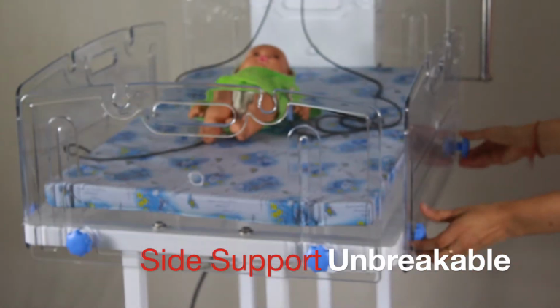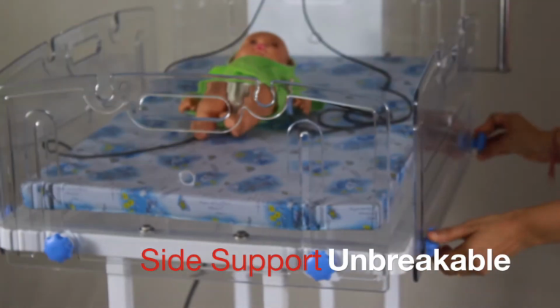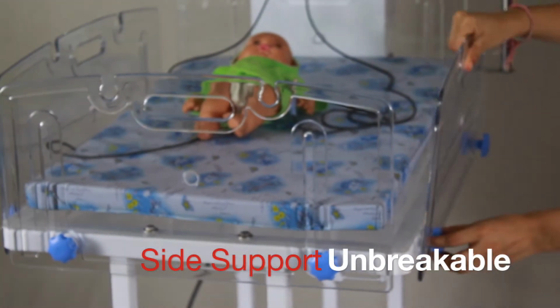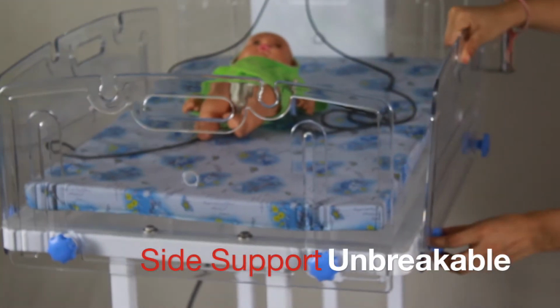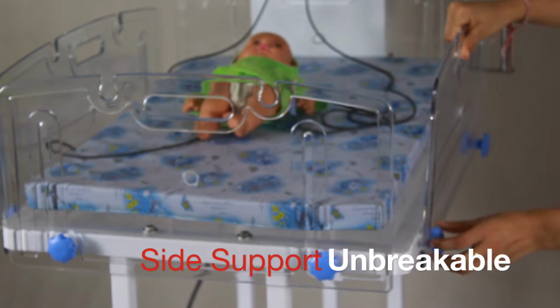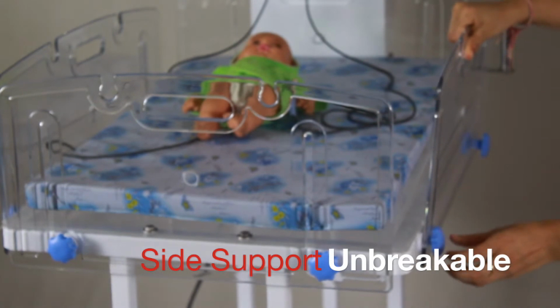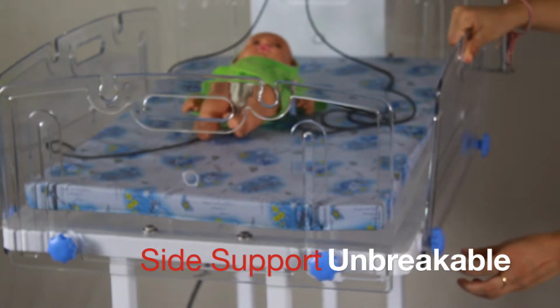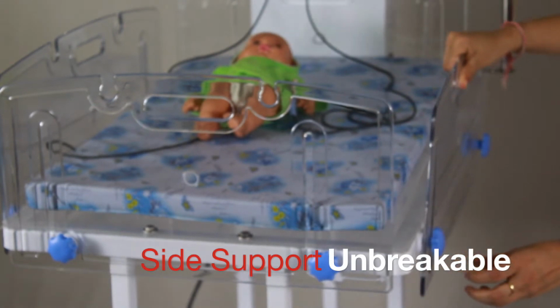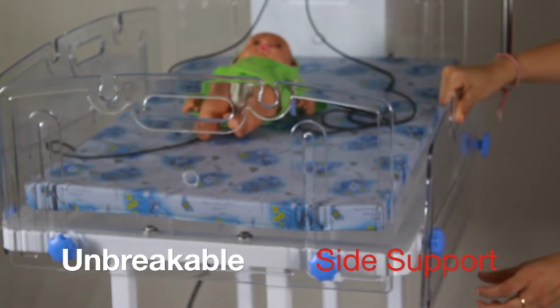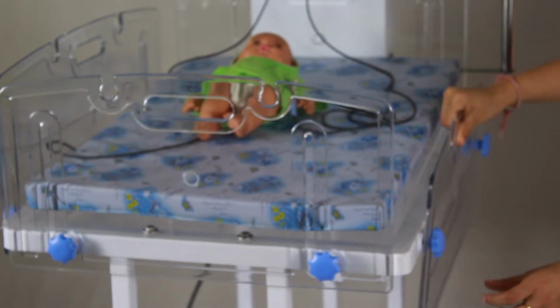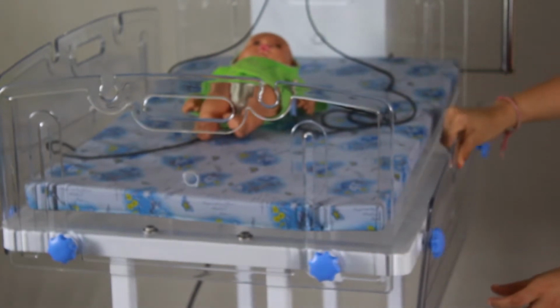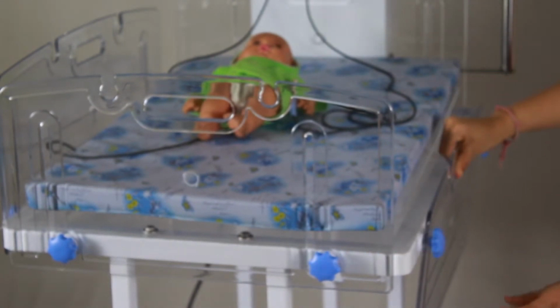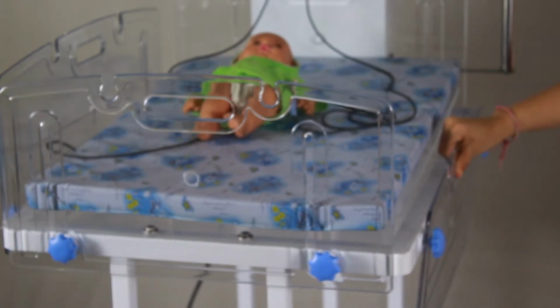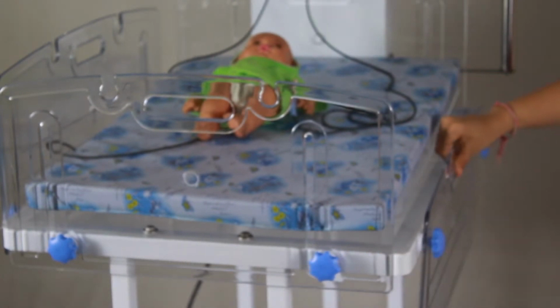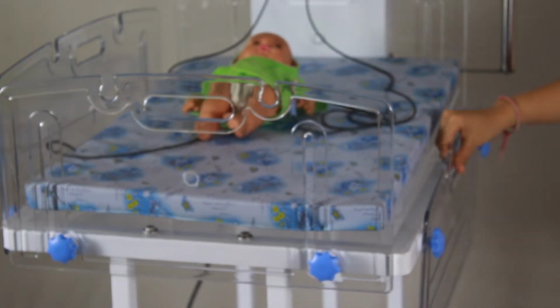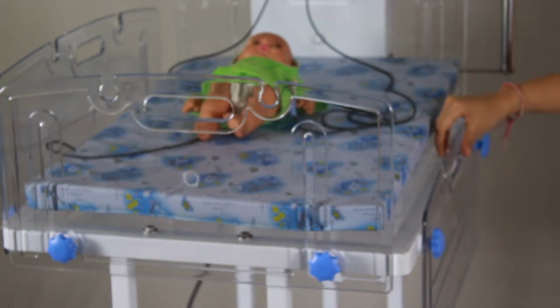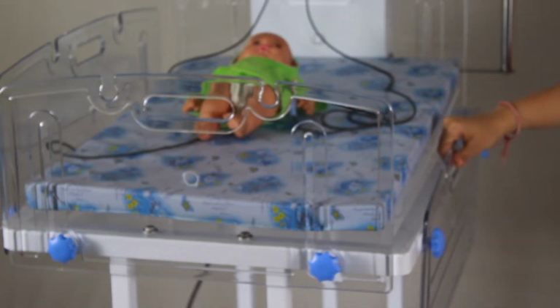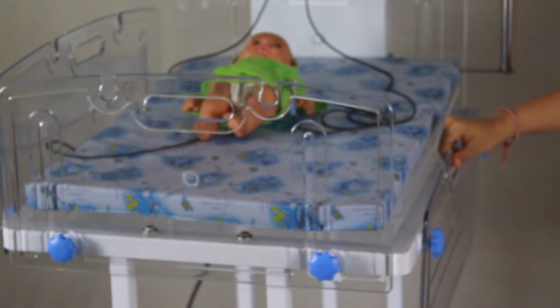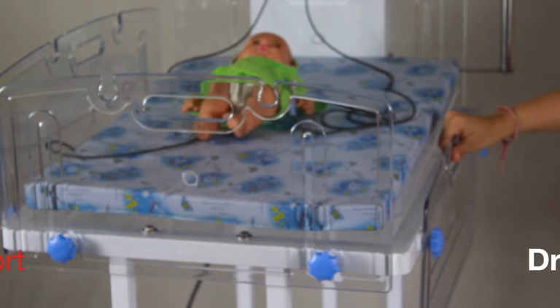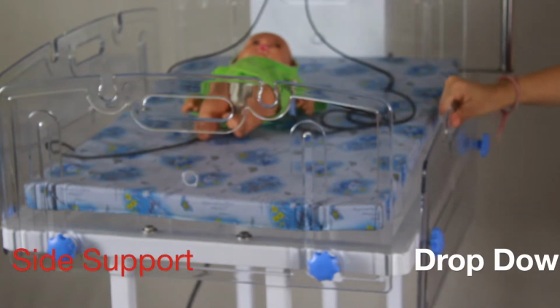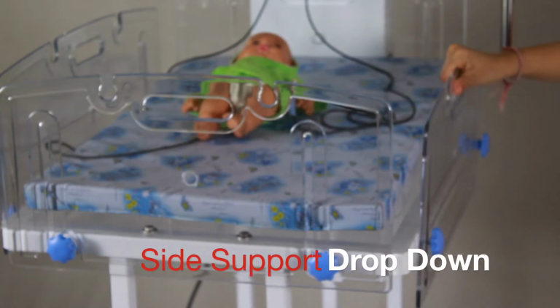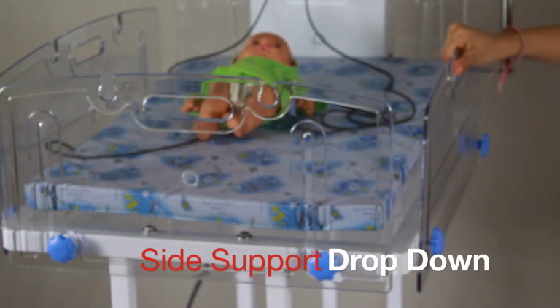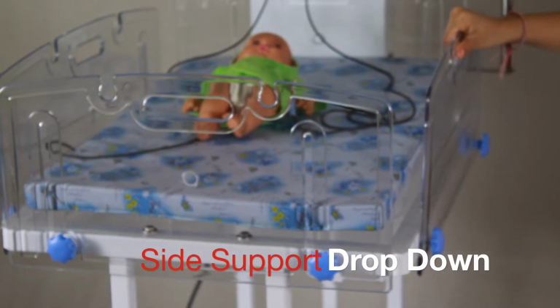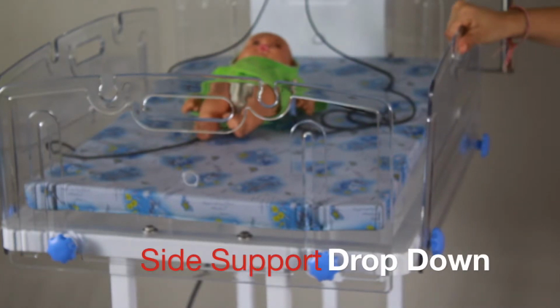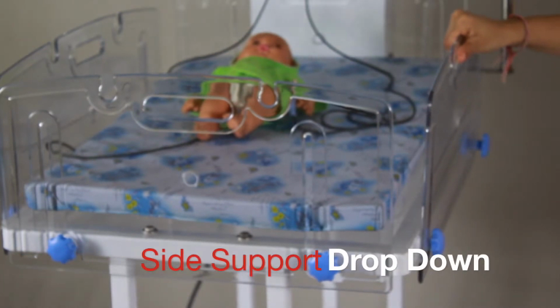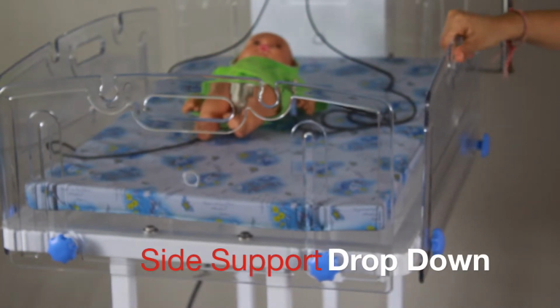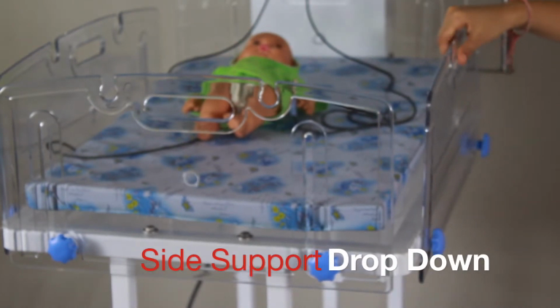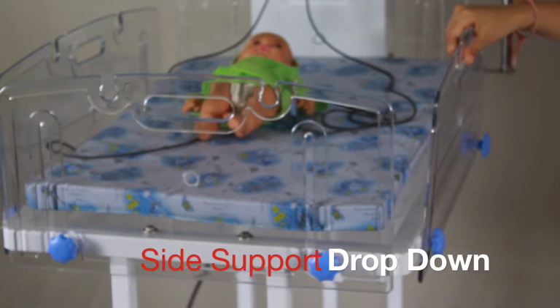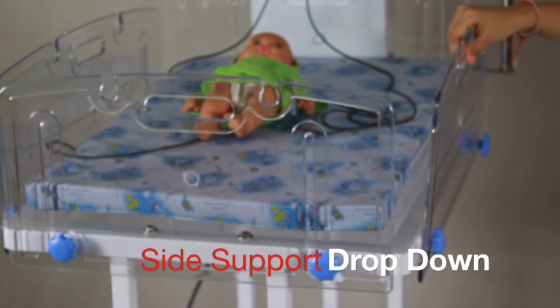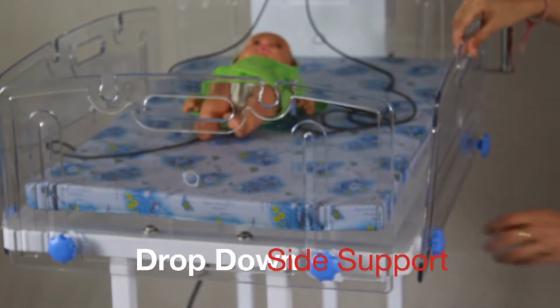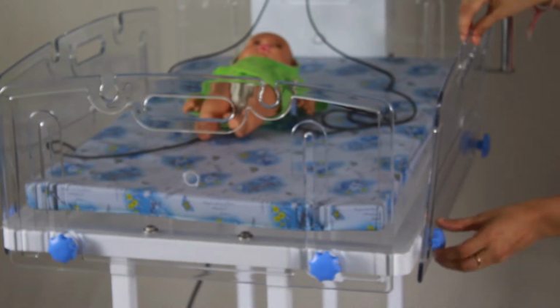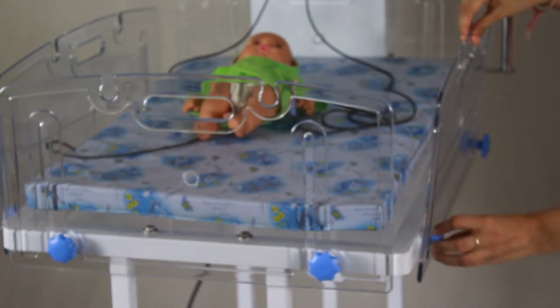This makes it unbreakable, edge-free and smart. Side support panels don't break even when dropped on the floor. Side support can be dropped down by loosening the knobs and using the handle to drop down.